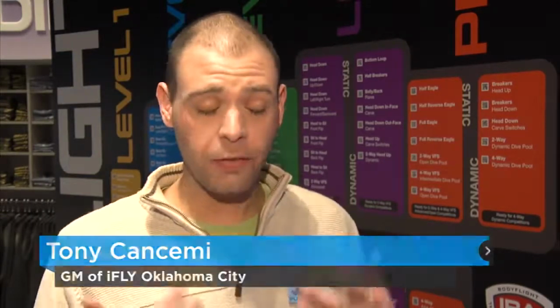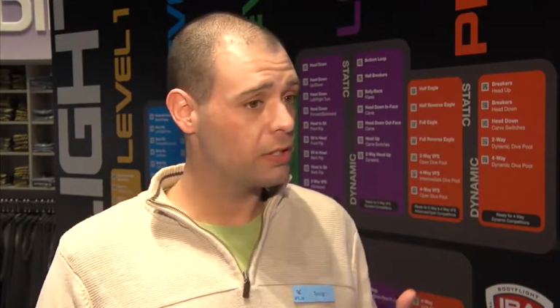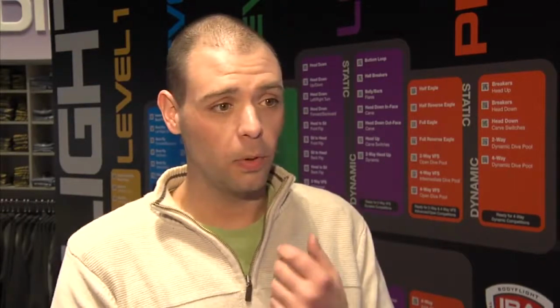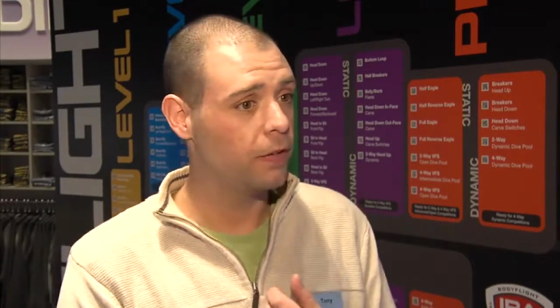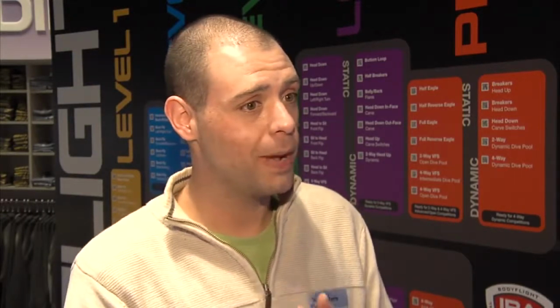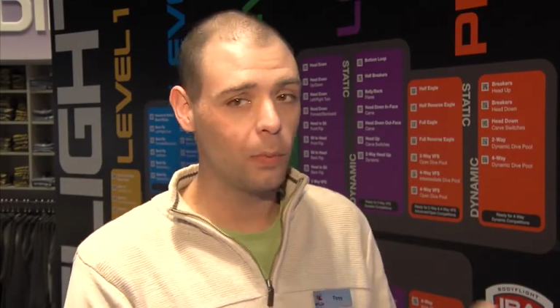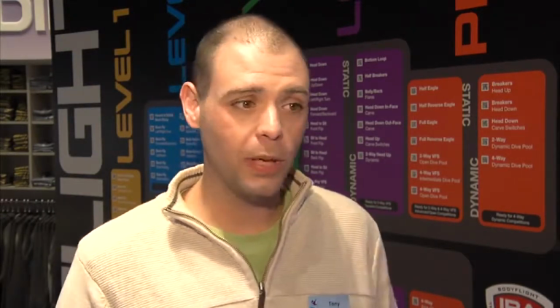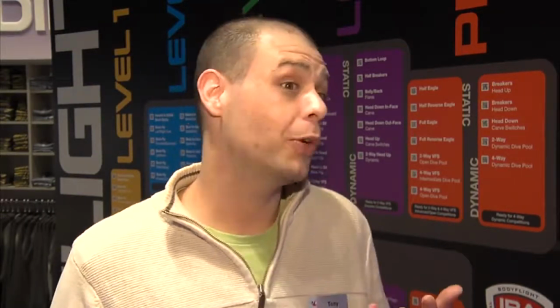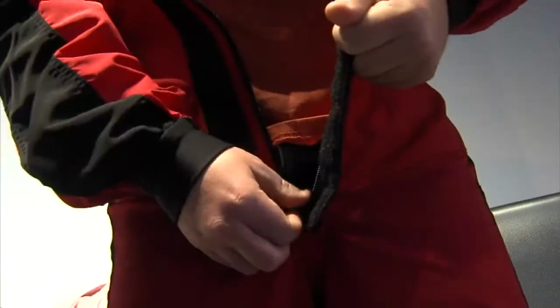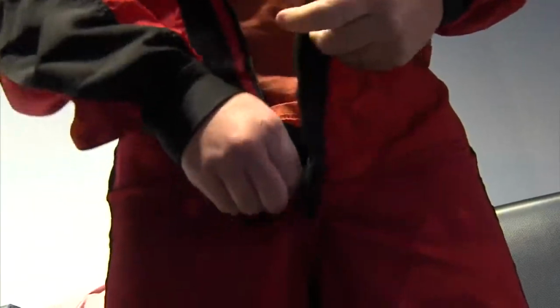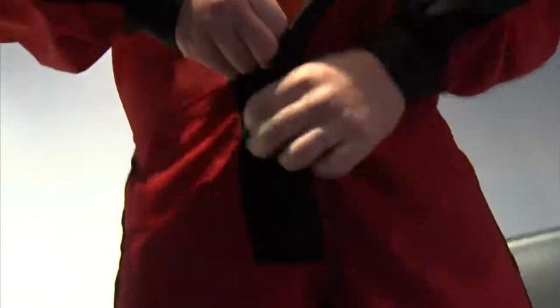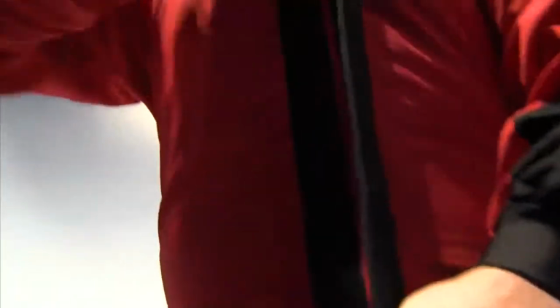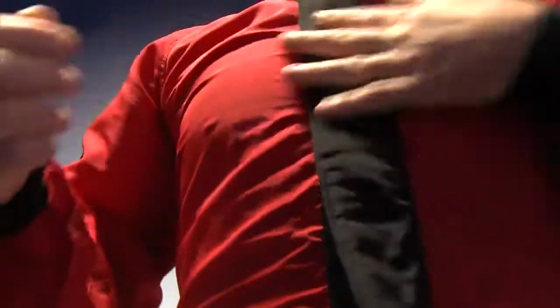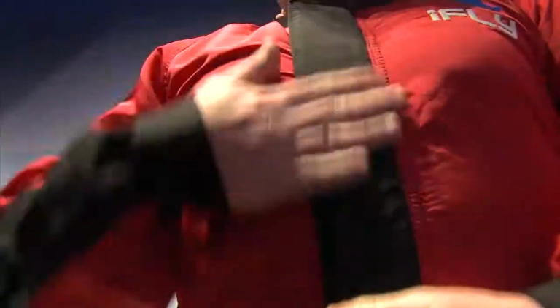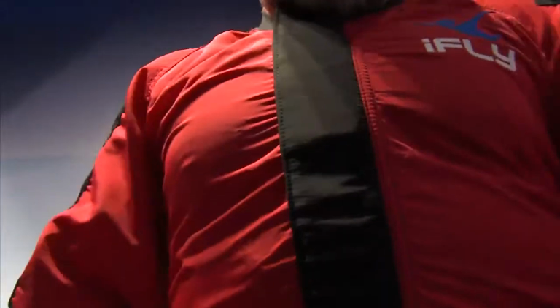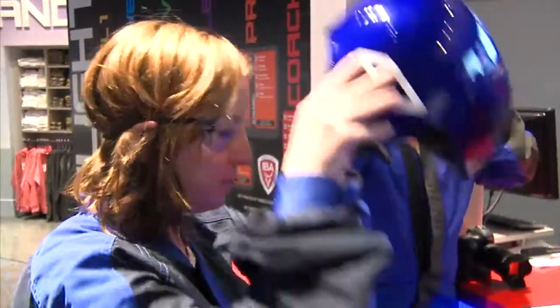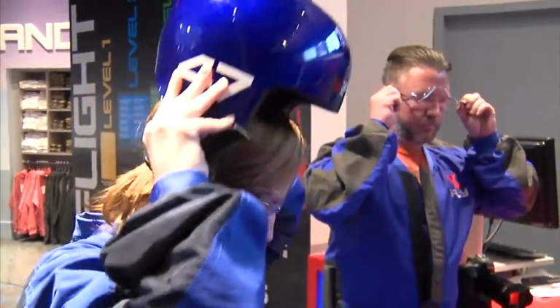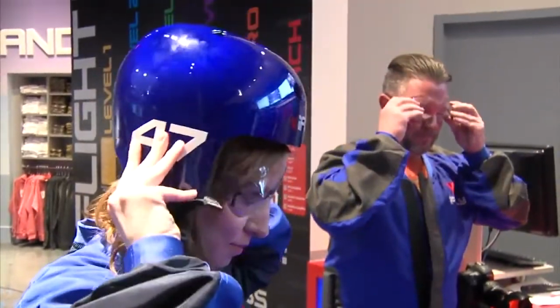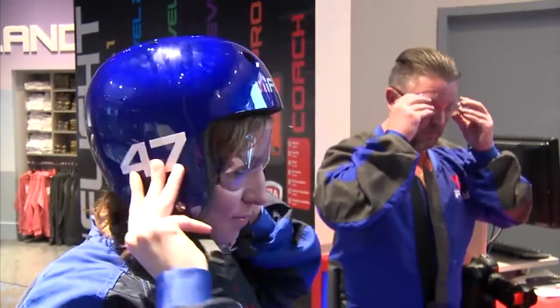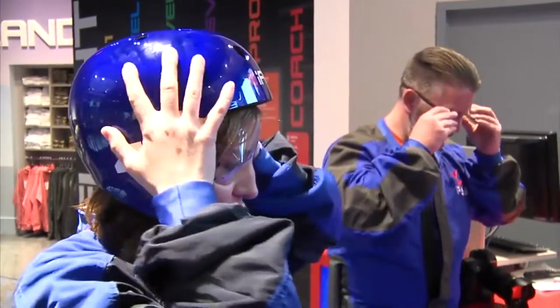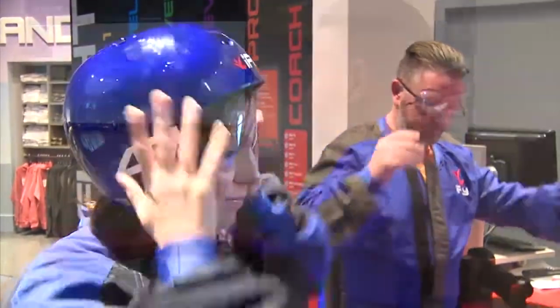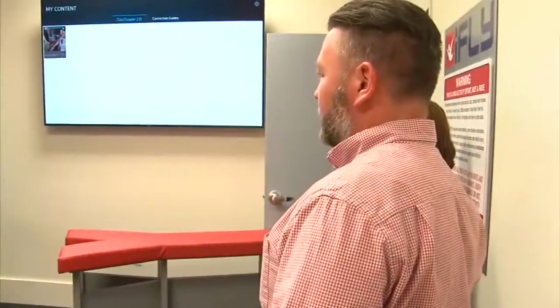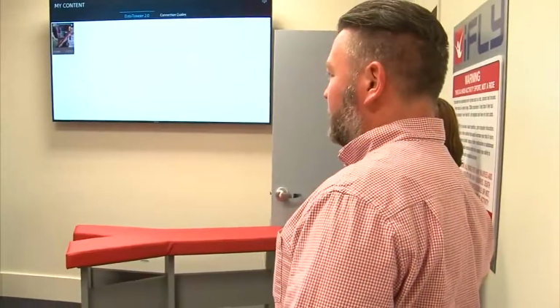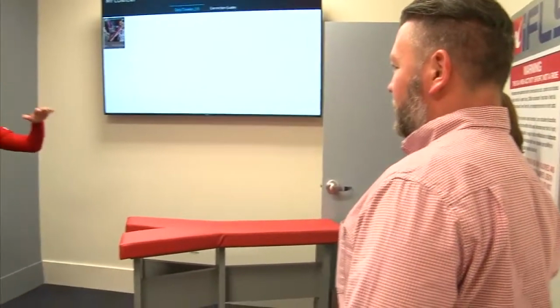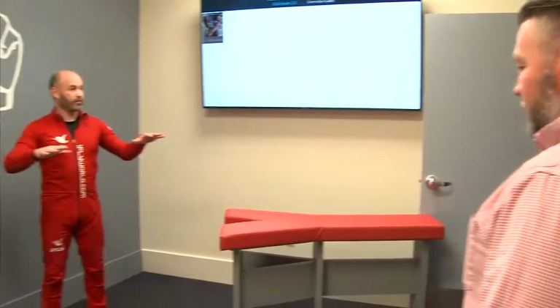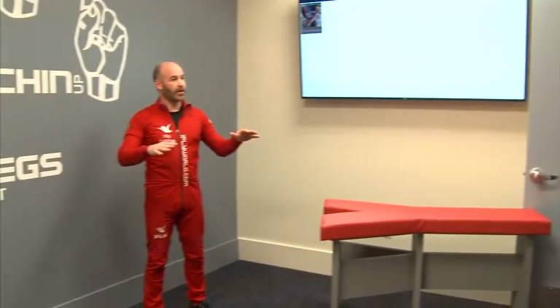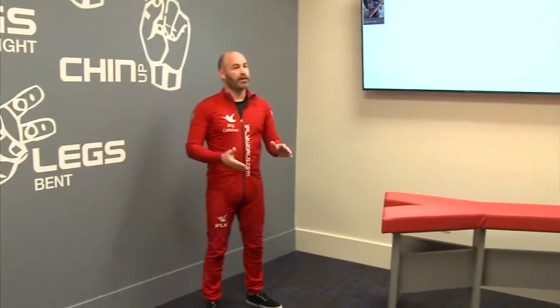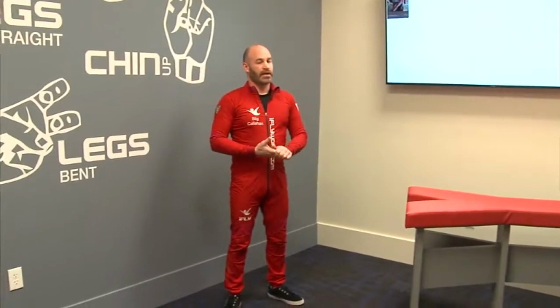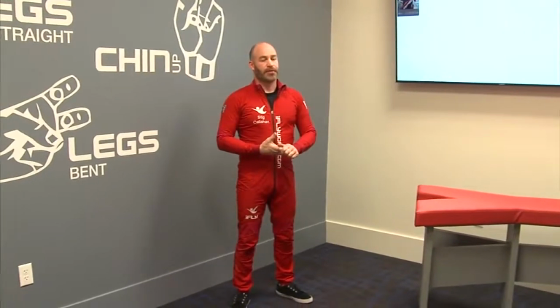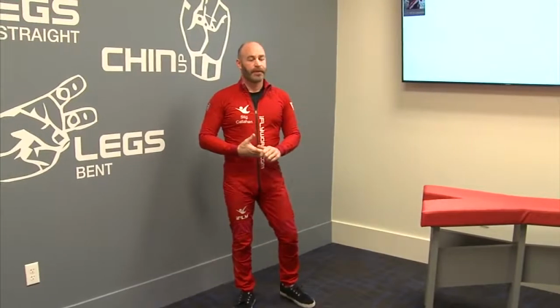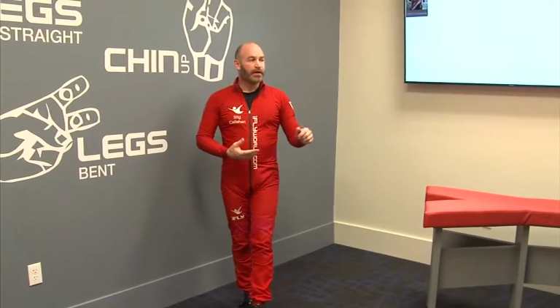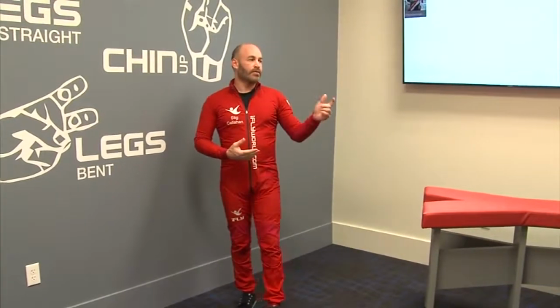After you're all set up, we'll get you fitted for the wristband, and then we'll bring you in and gear you up. That's going to entail putting on your flight suit, your goggles, your helmet, your earplugs. Then we take you in and we have an instructor with our IBA certification go over all of the safety and the training procedures you're going to want to know.